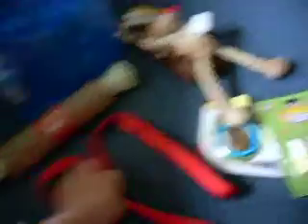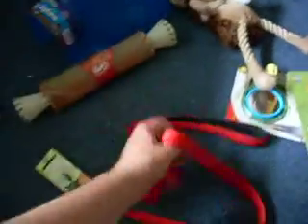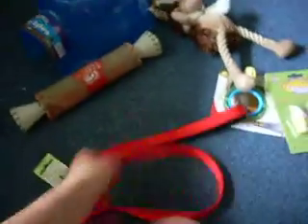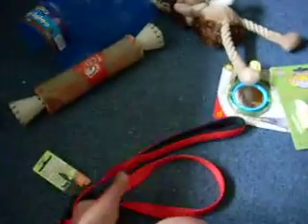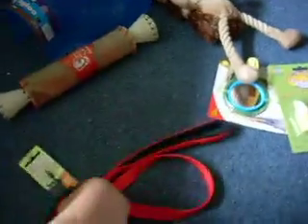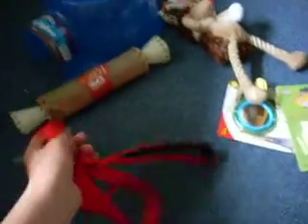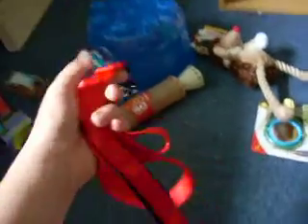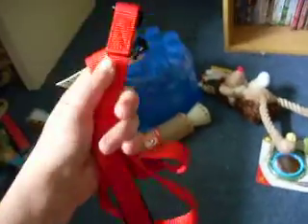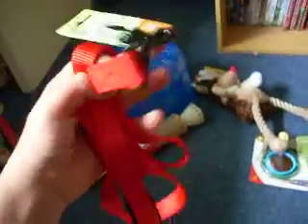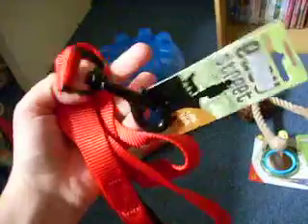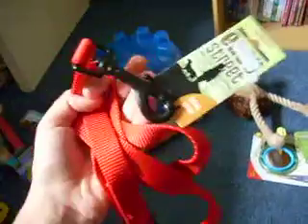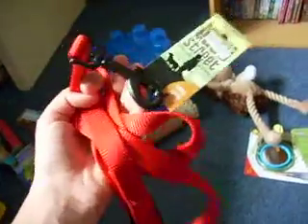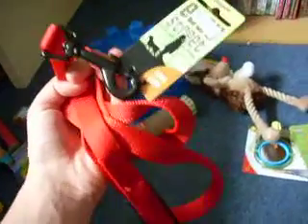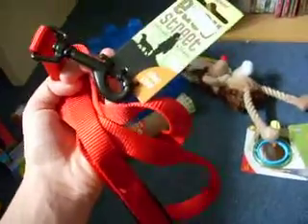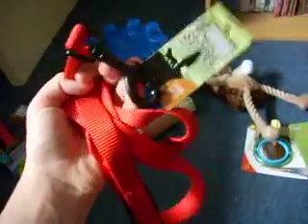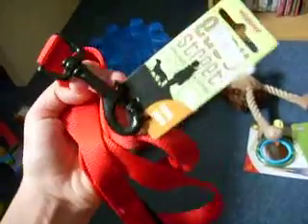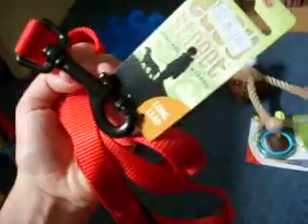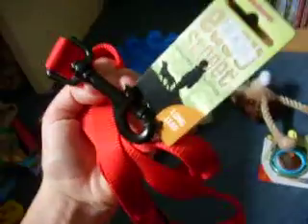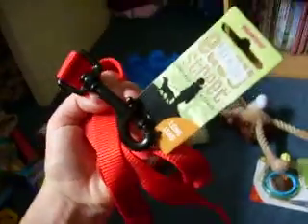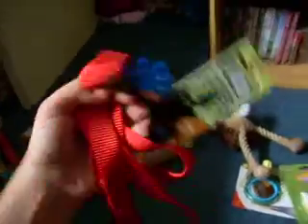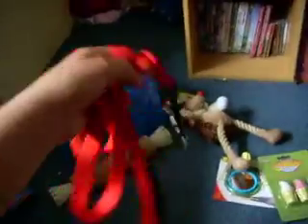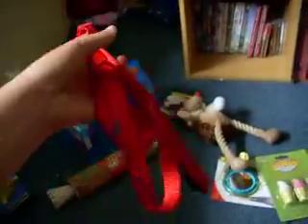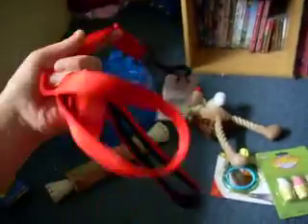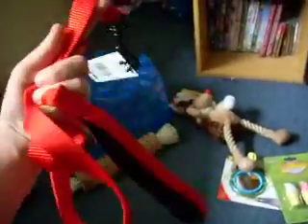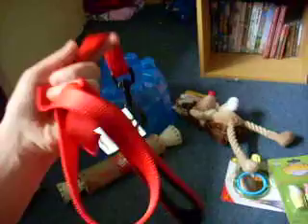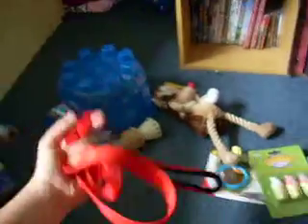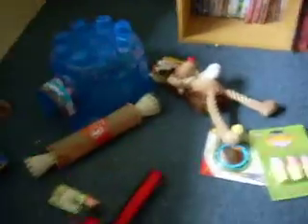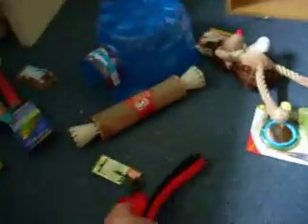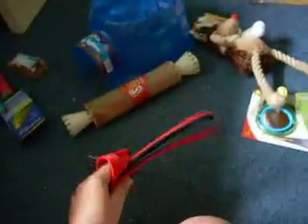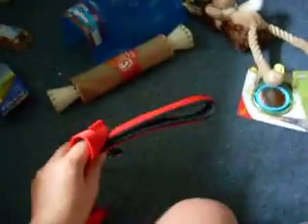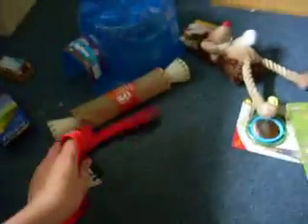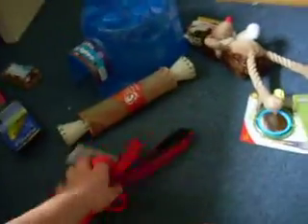I also got this lead for her — it matches her collar. That was really expensive, that was $18.30. Really expensive, but I love it.